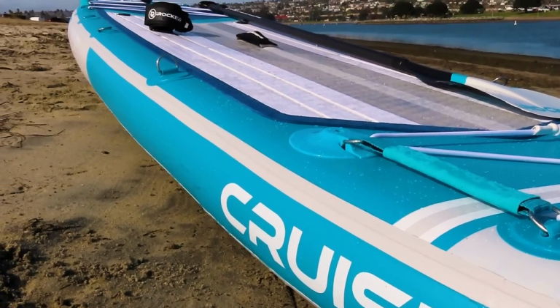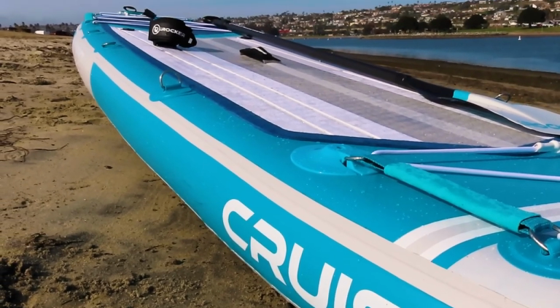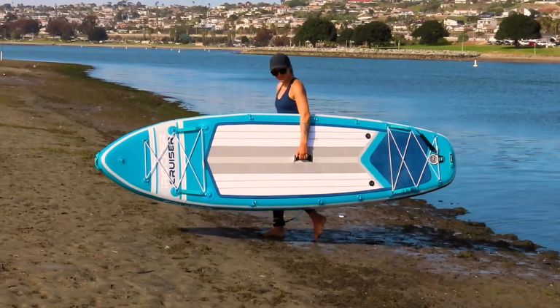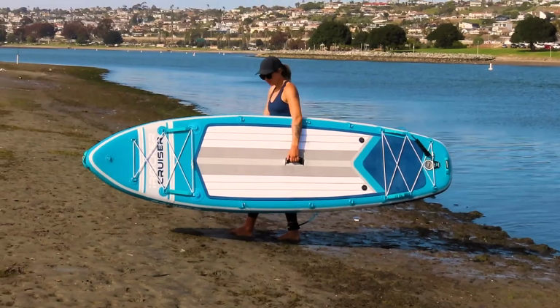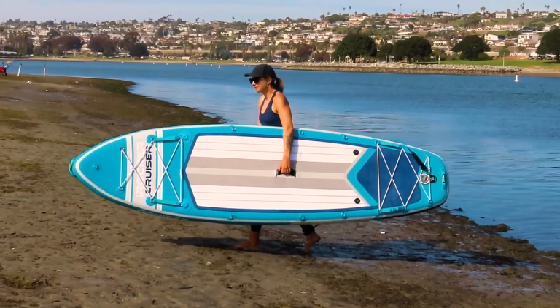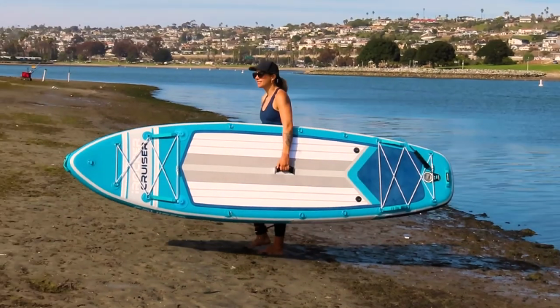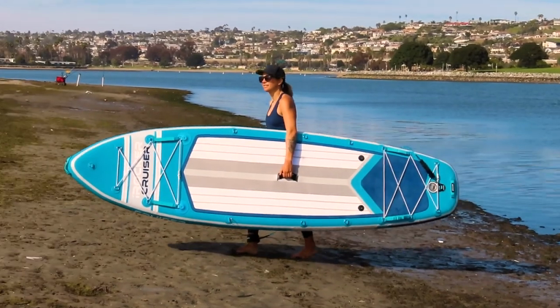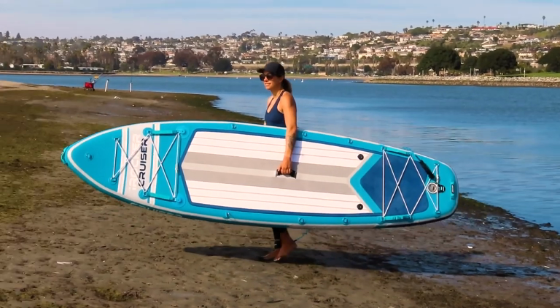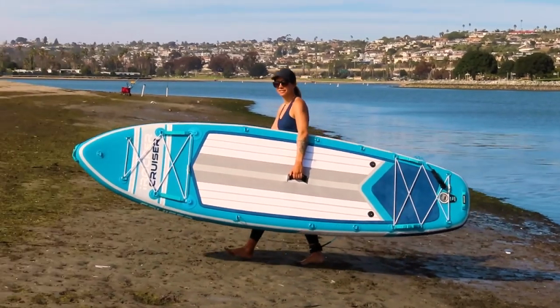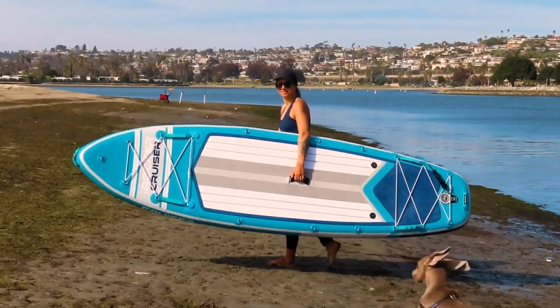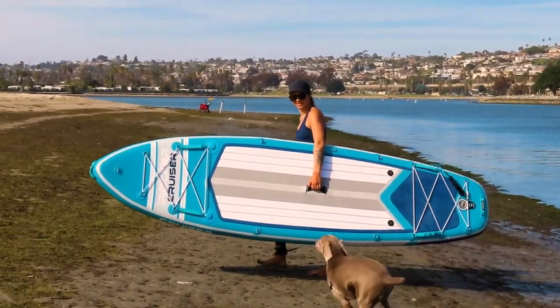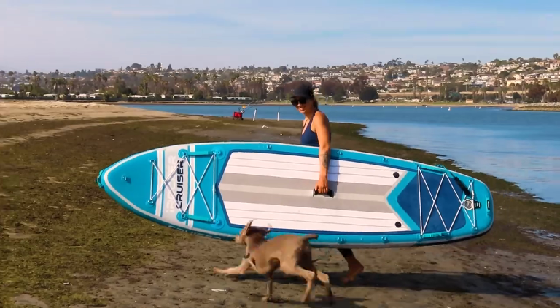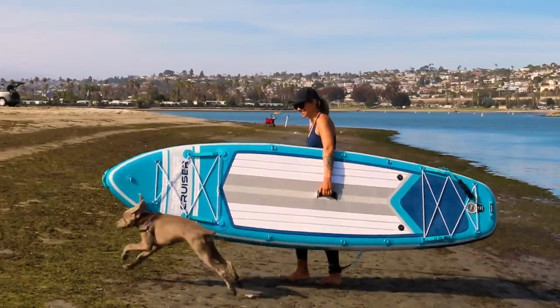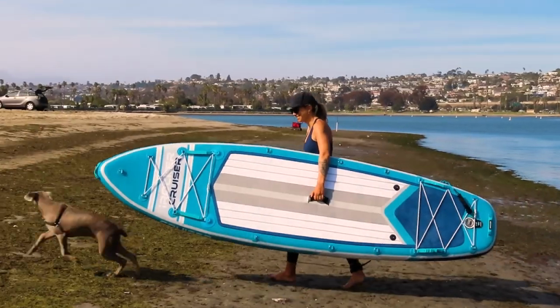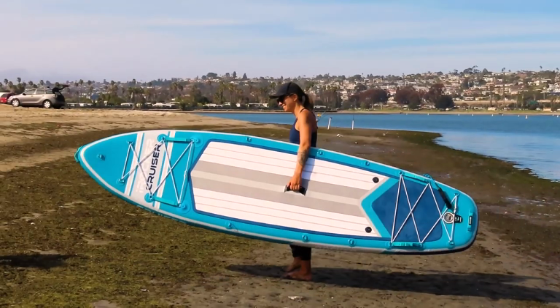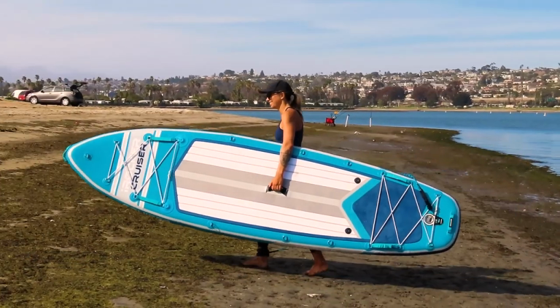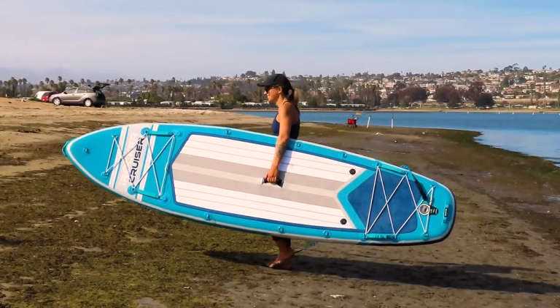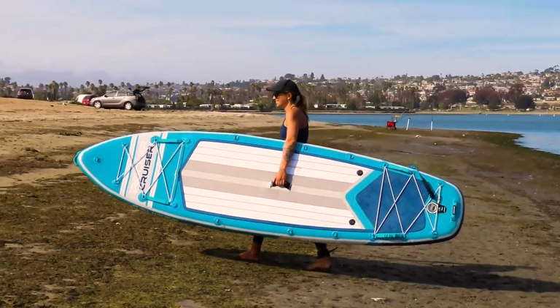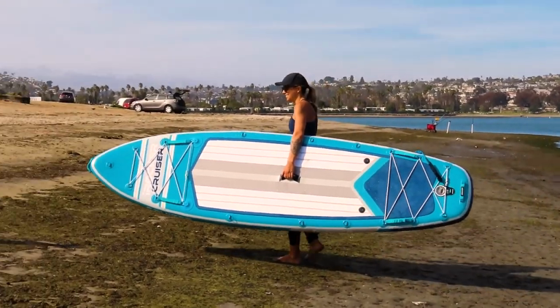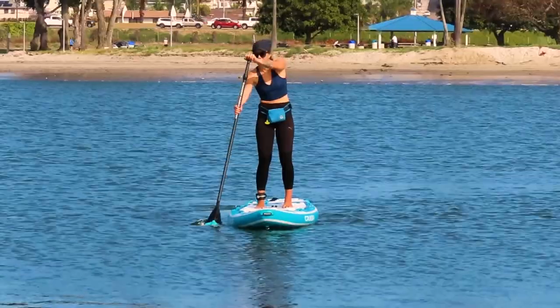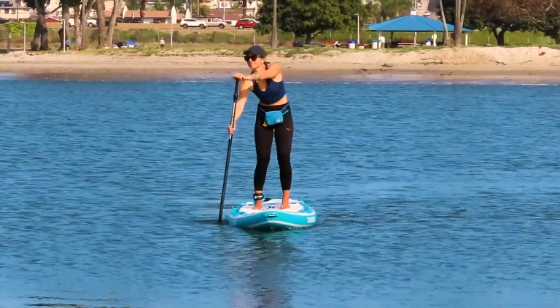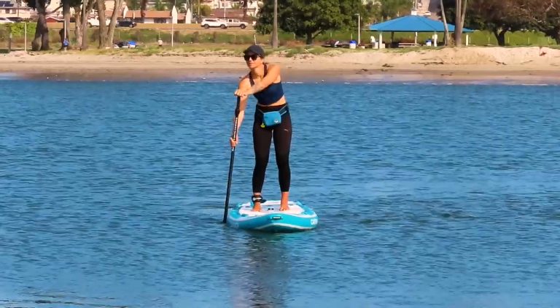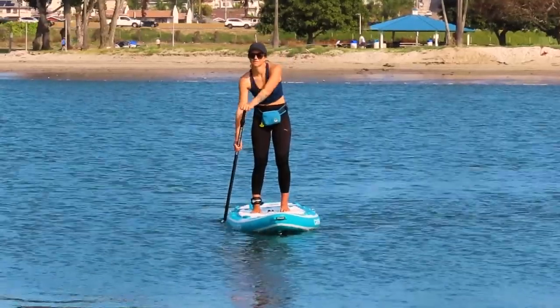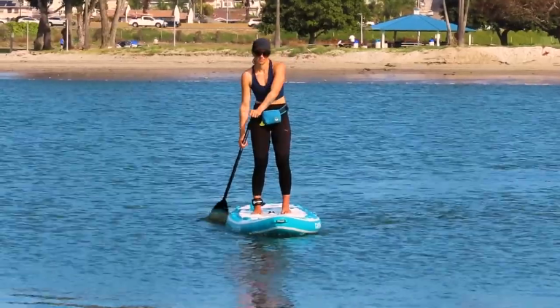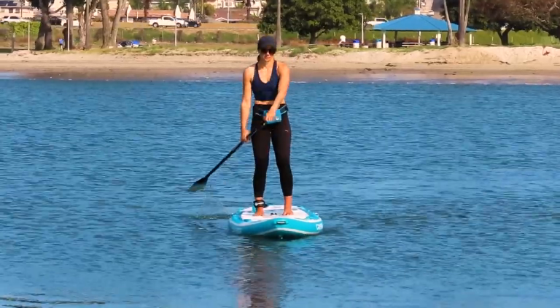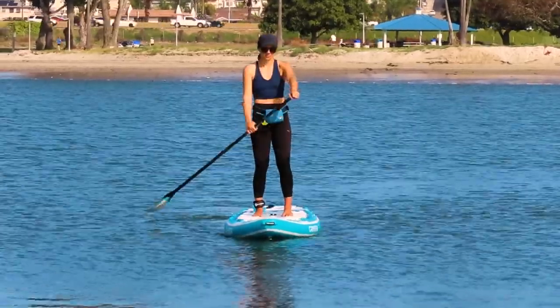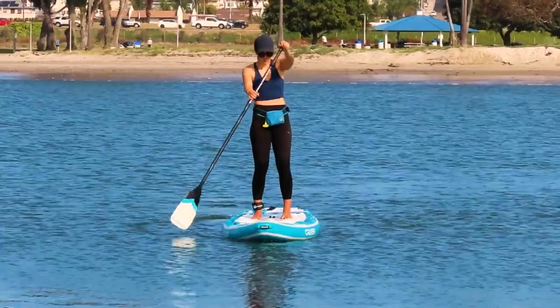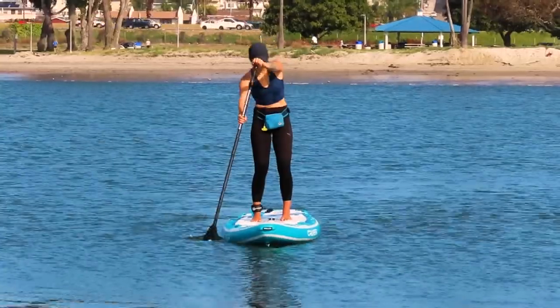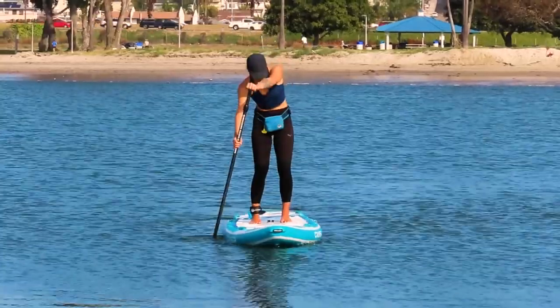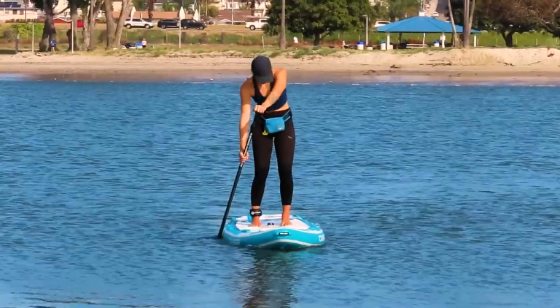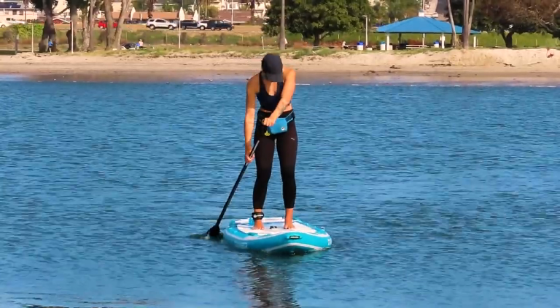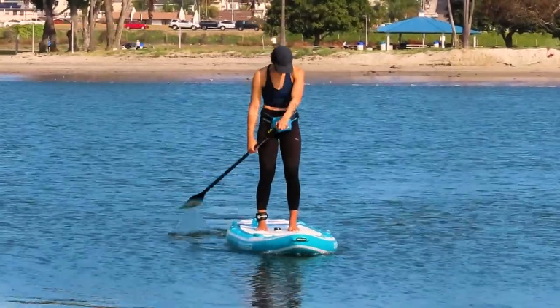You can add a kayak seat attachment, cooler, or something else, adding all the more versatility to this board. Once on the water, the board feels very stable and is smooth on the water and easy to maneuver.